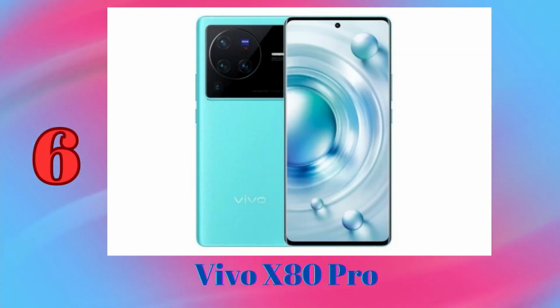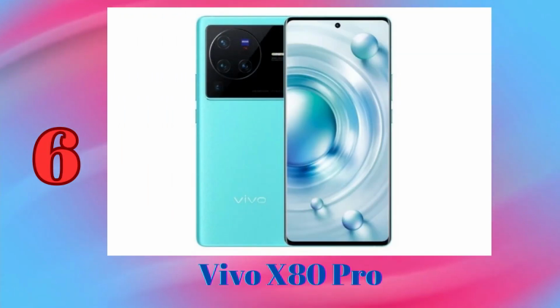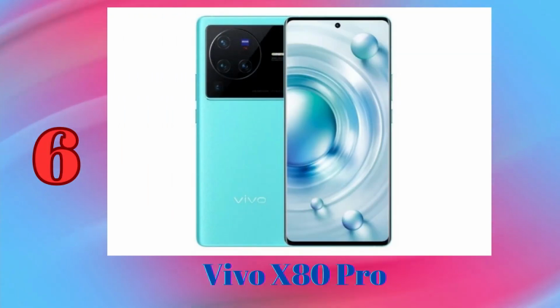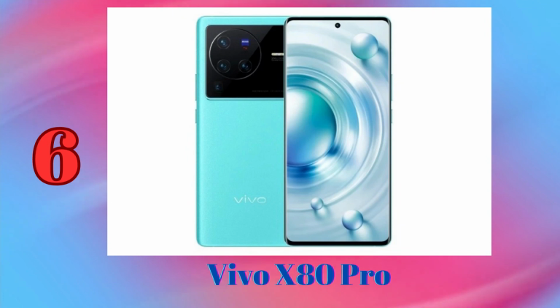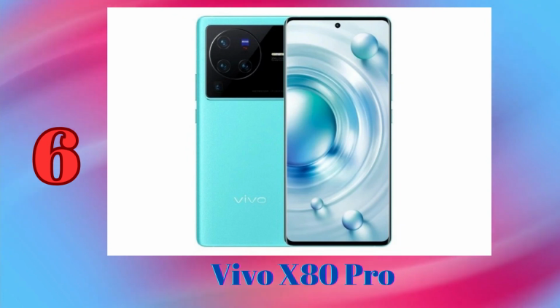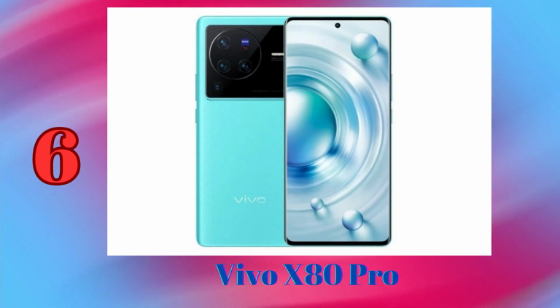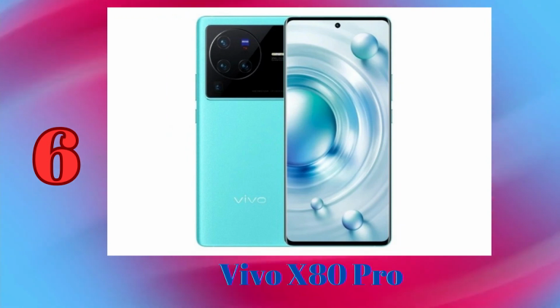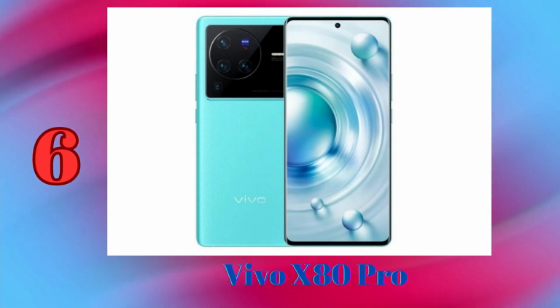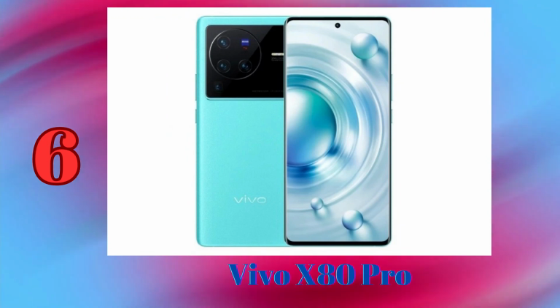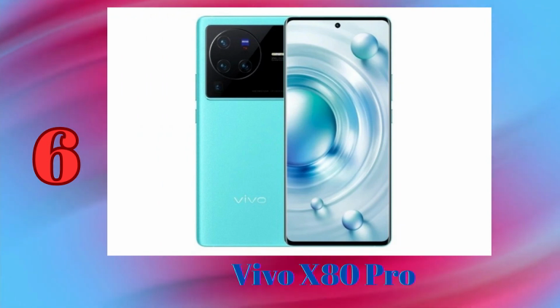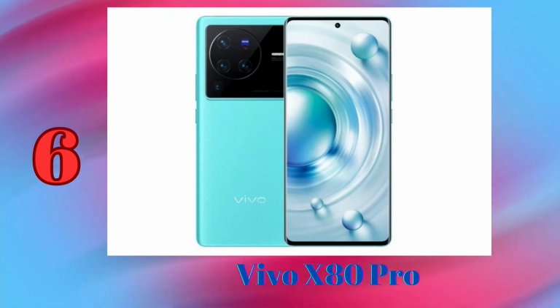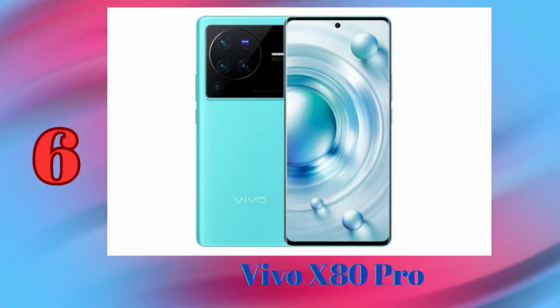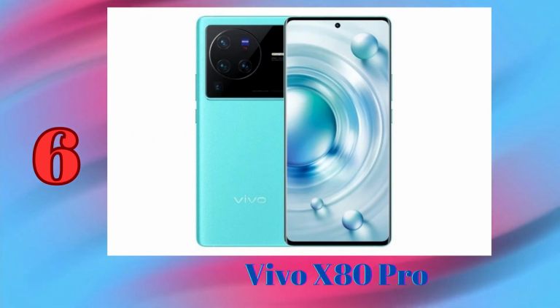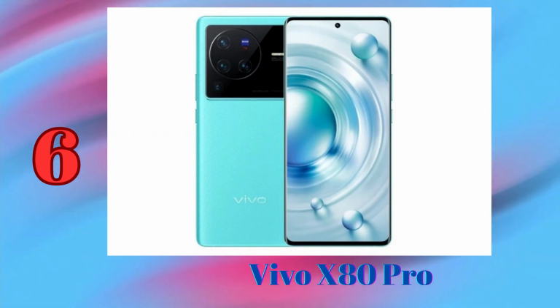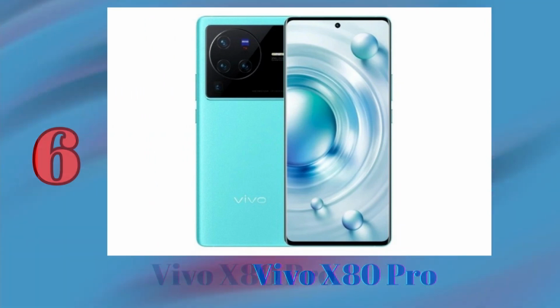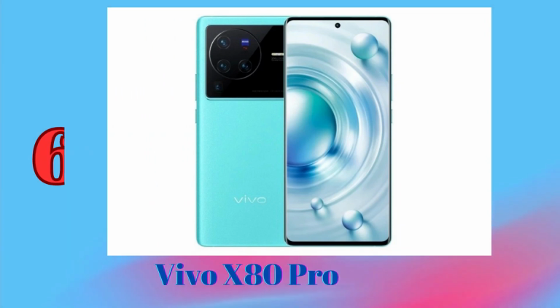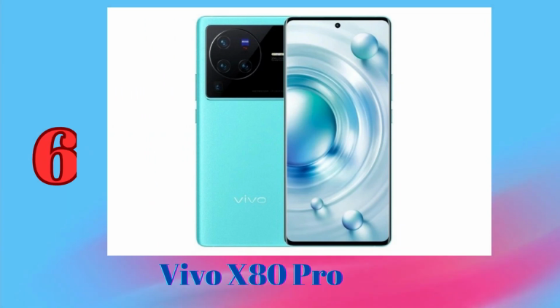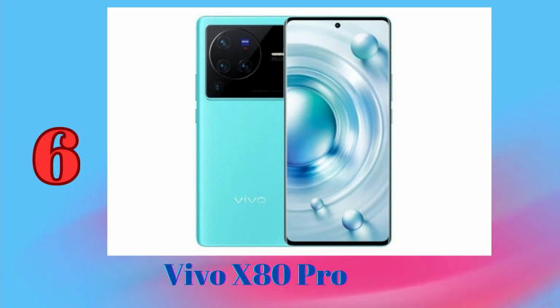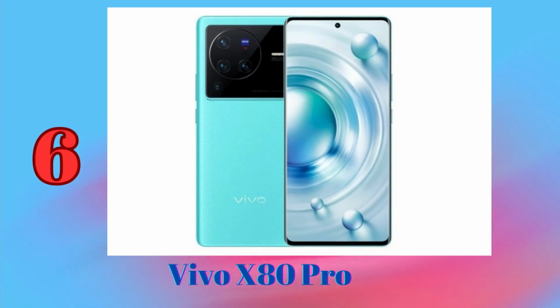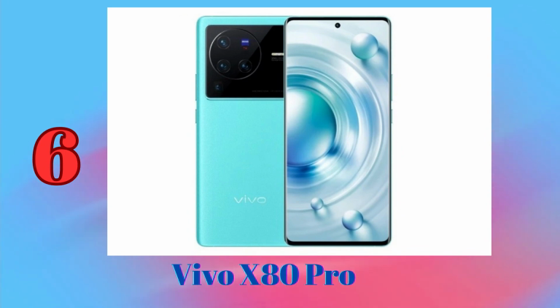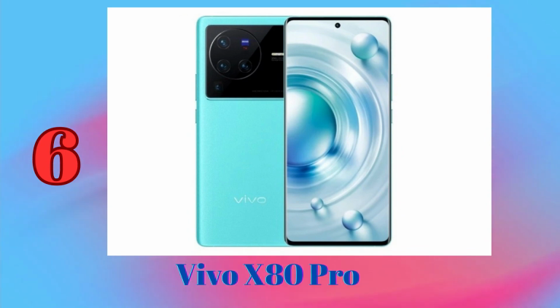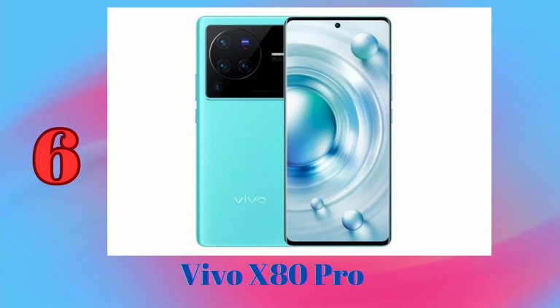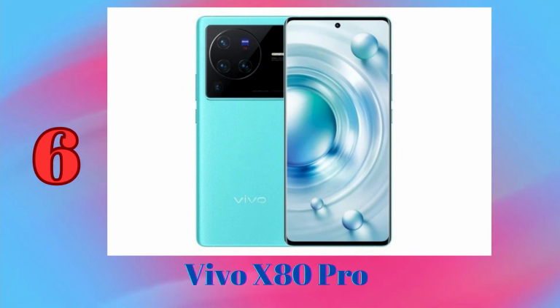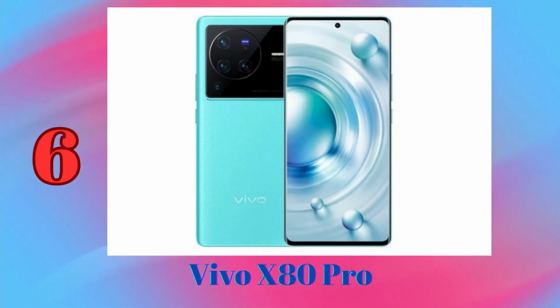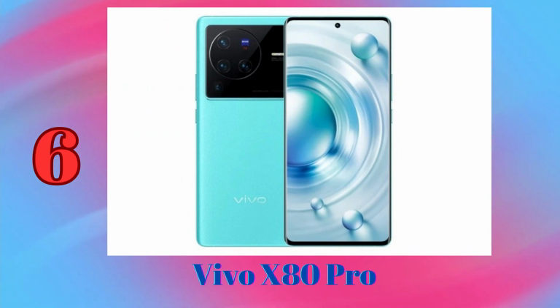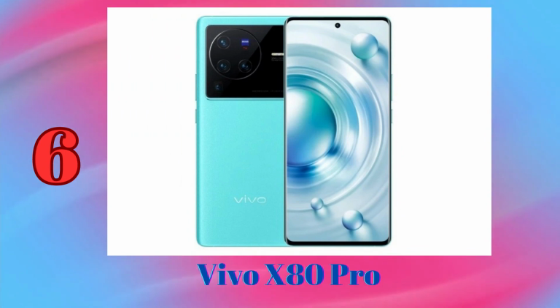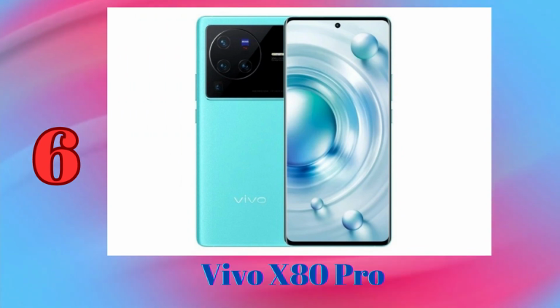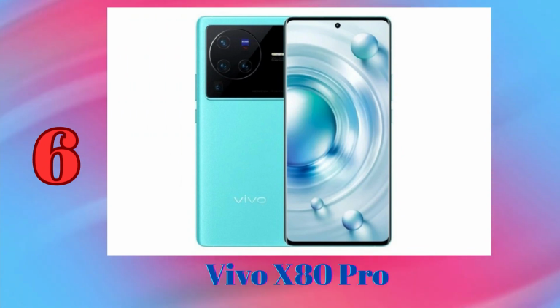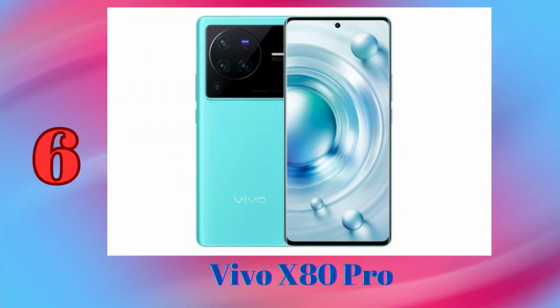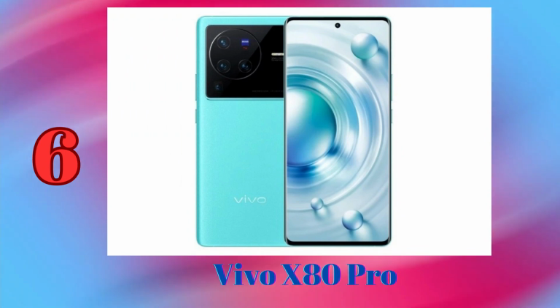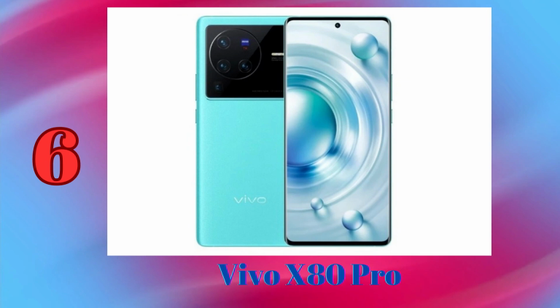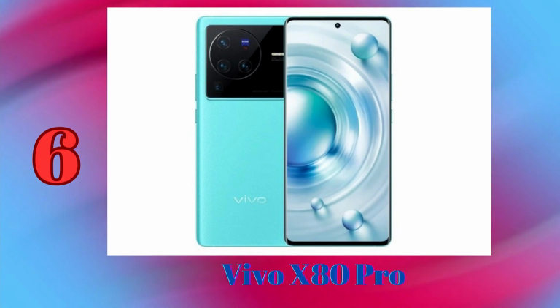It has a quad camera system with a 50MP main sensor, a 48MP ultrawide sensor, a 12MP telephoto sensor with 2x optical zoom, and an 8MP periscope telephoto sensor with 5x optical zoom.